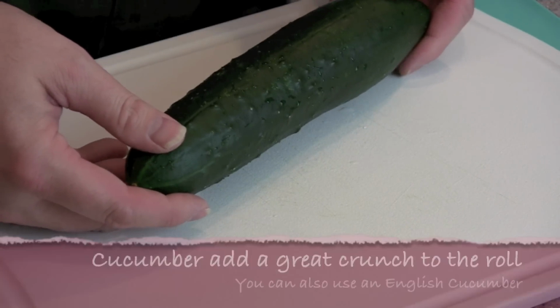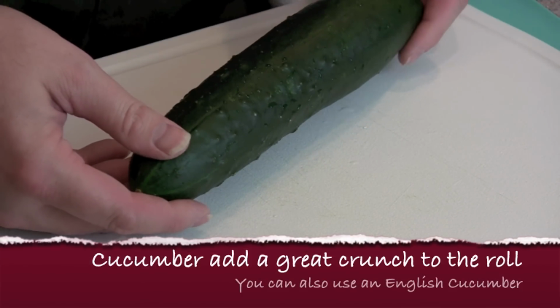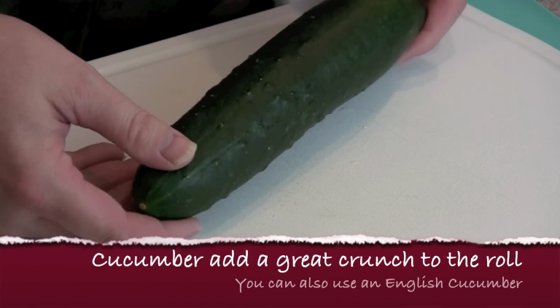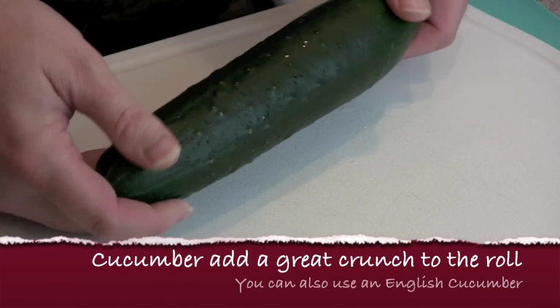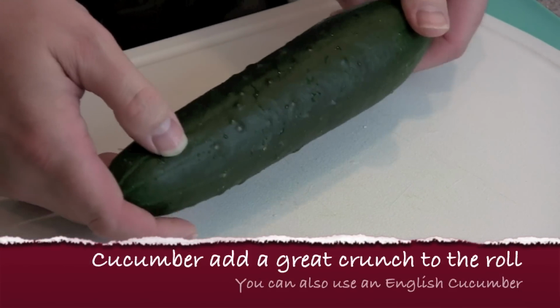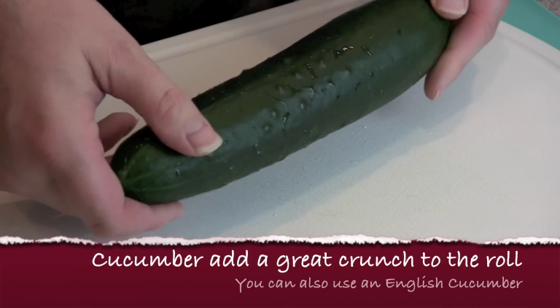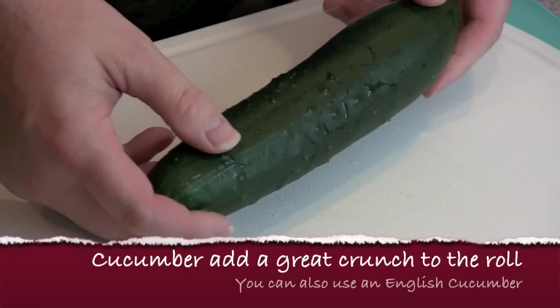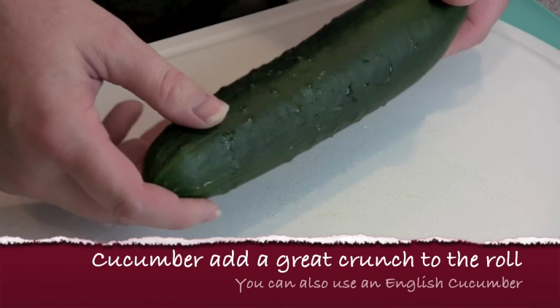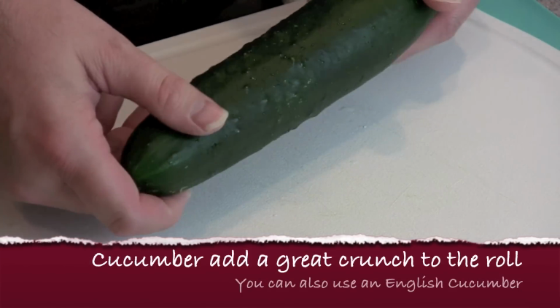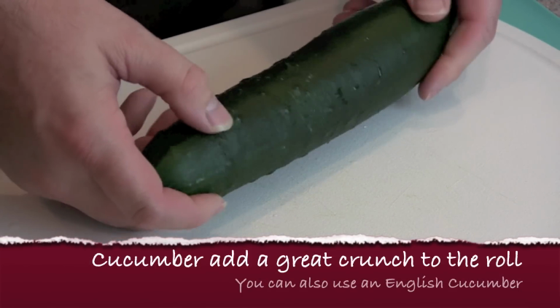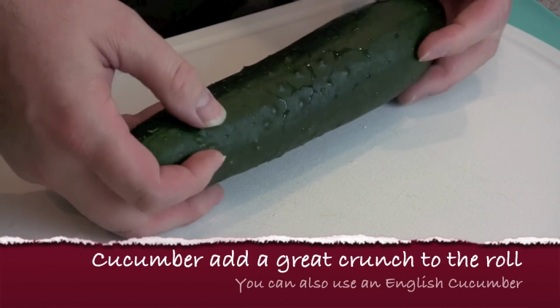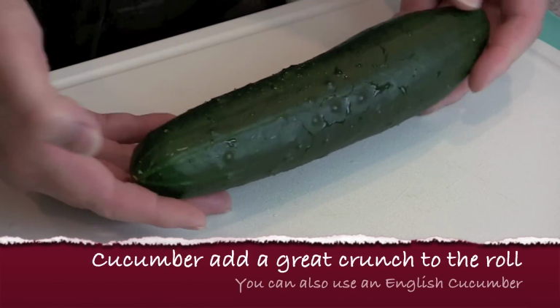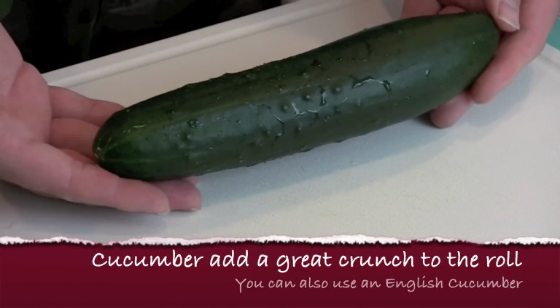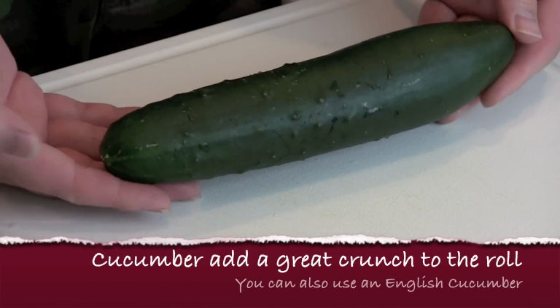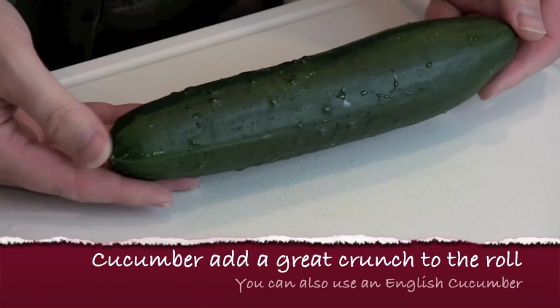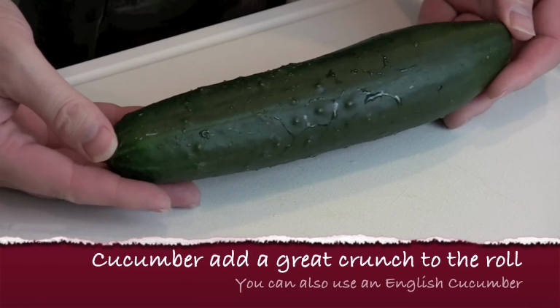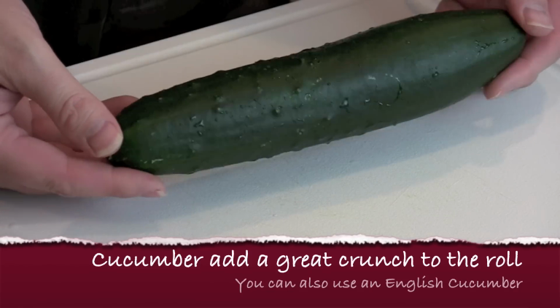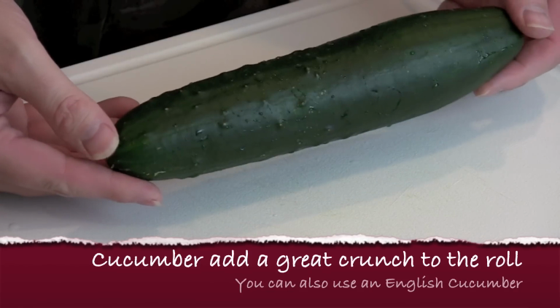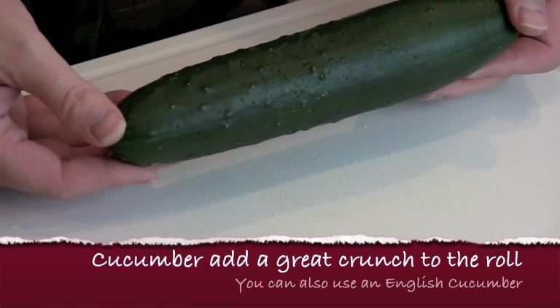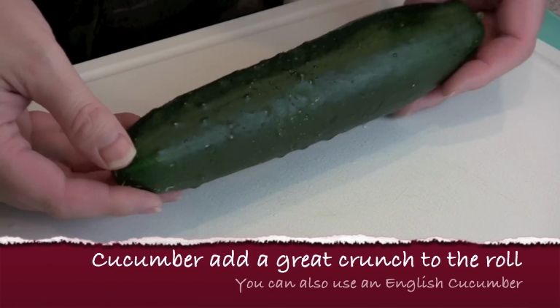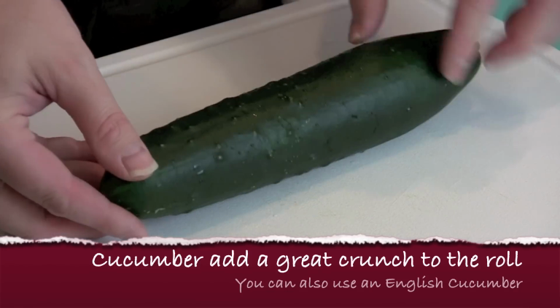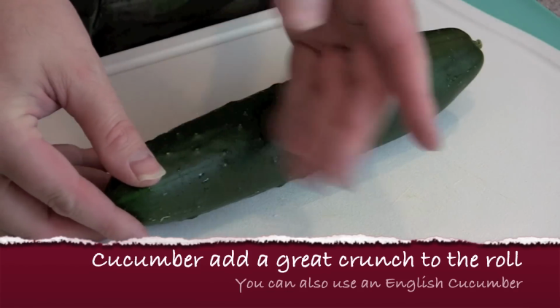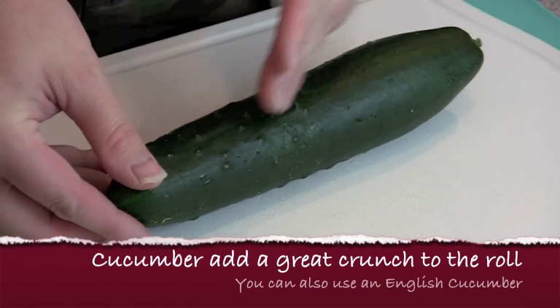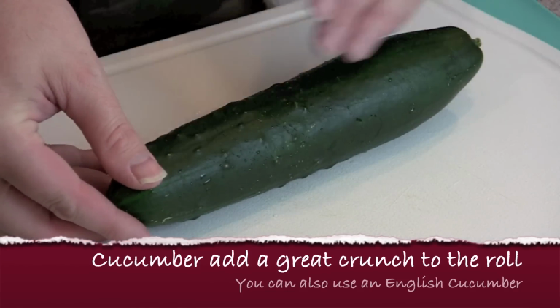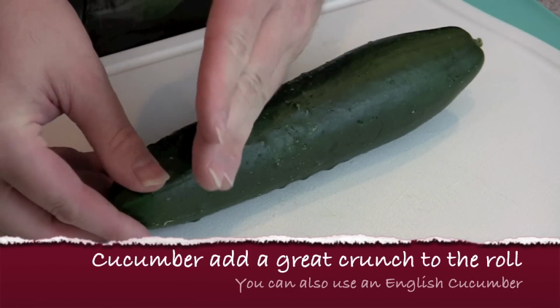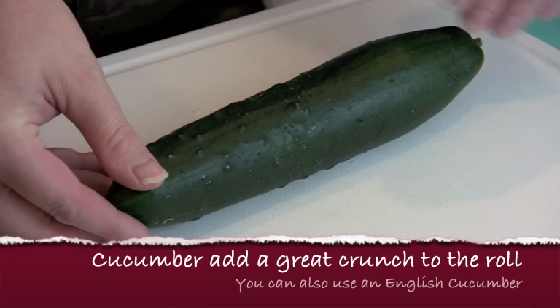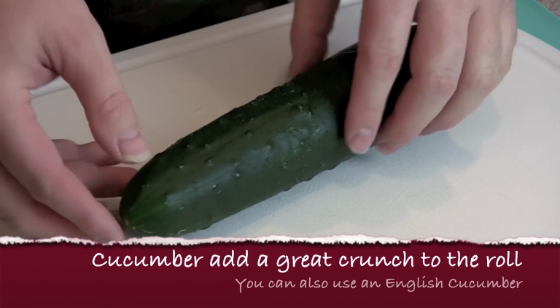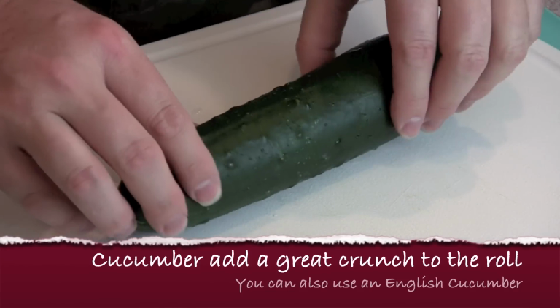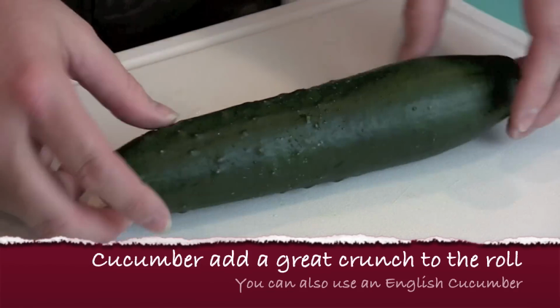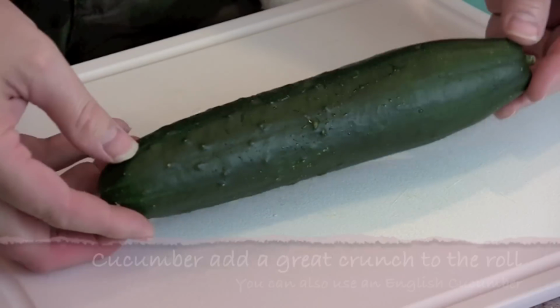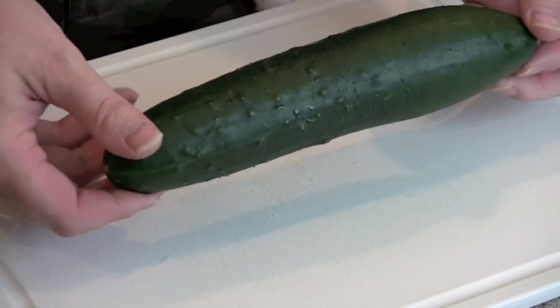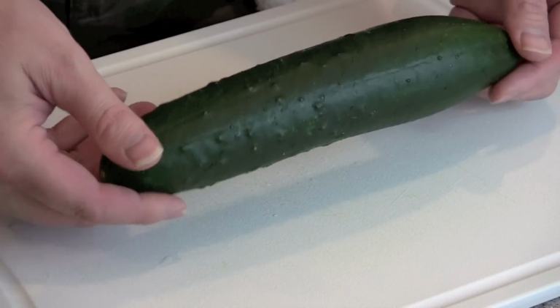Here I have a nice fresh ripe cucumber. You can see the waxy outer green skin and it's very firm to the touch — it doesn't give a whole lot. What you're going to want is a nice size one that's relatively straight.